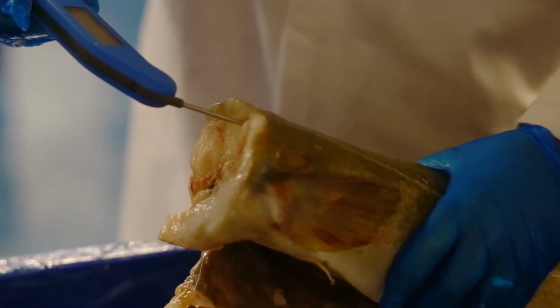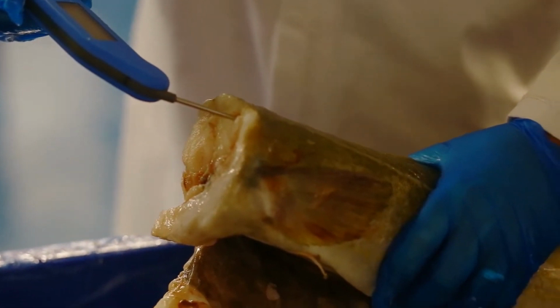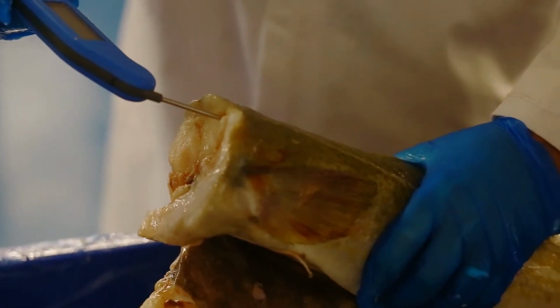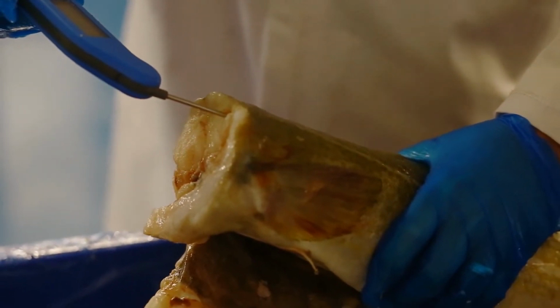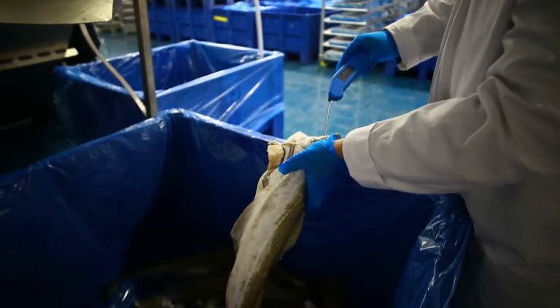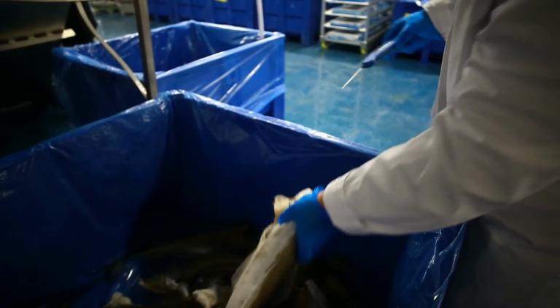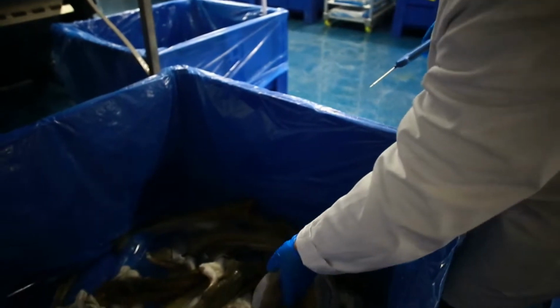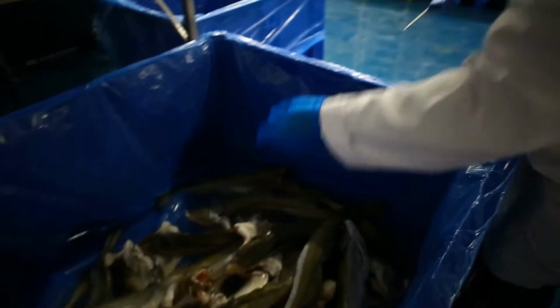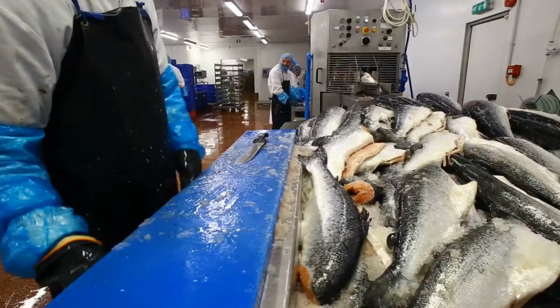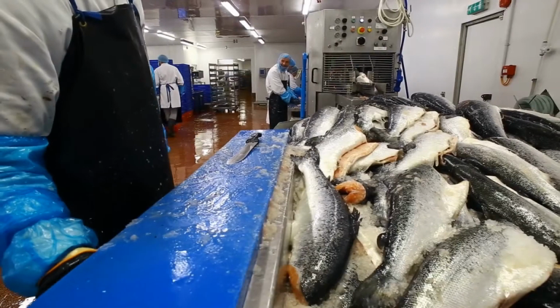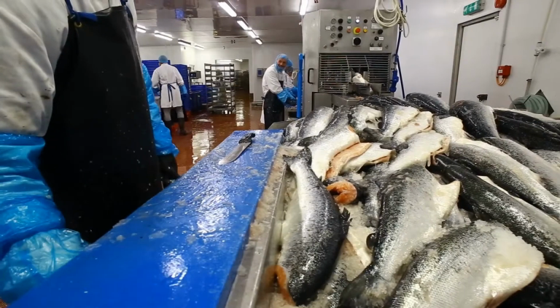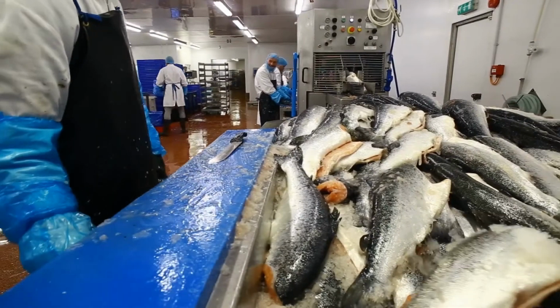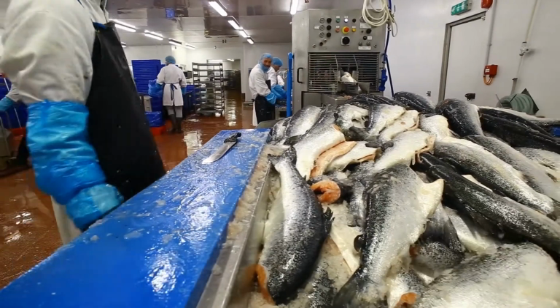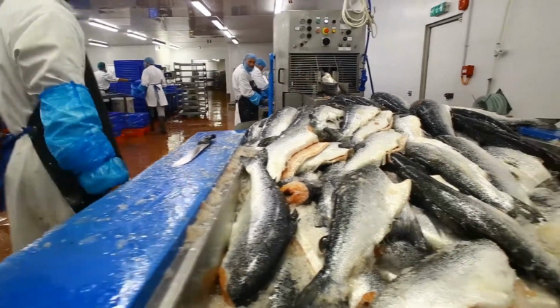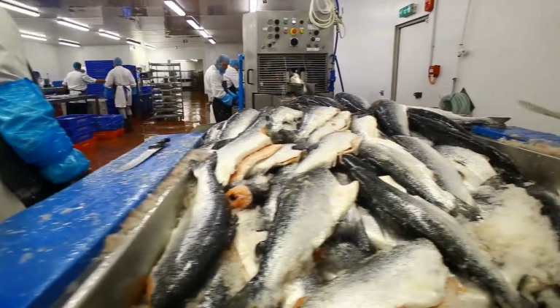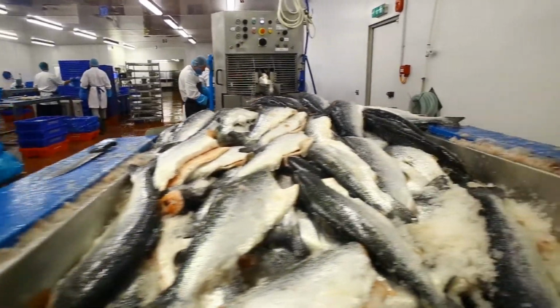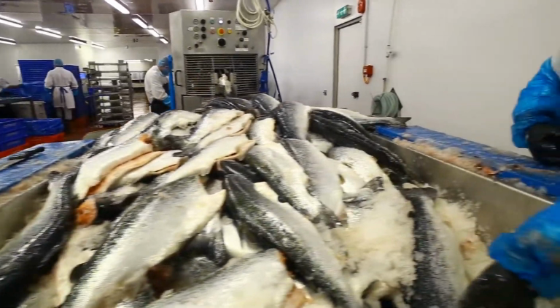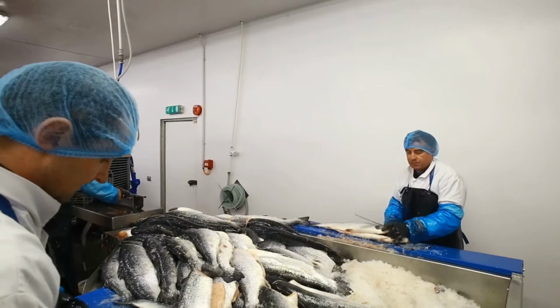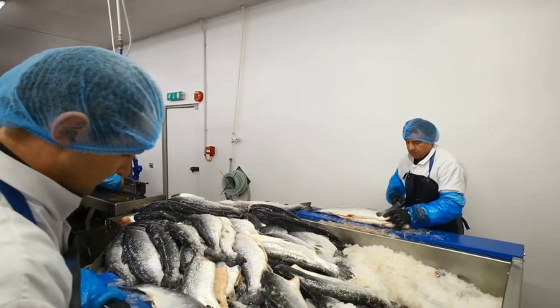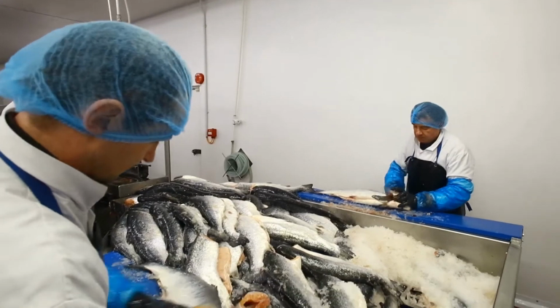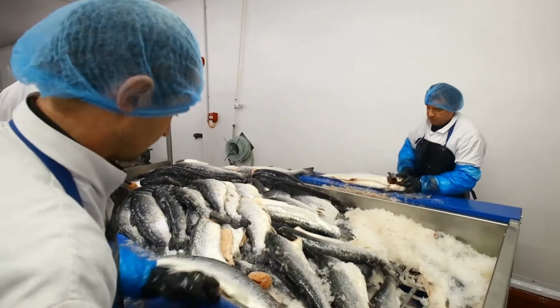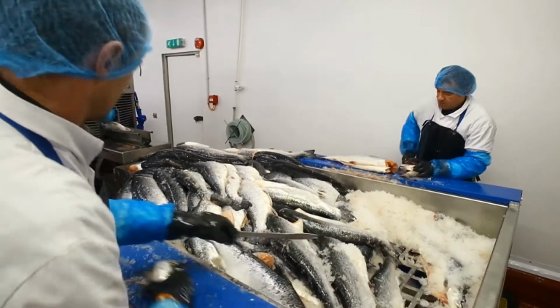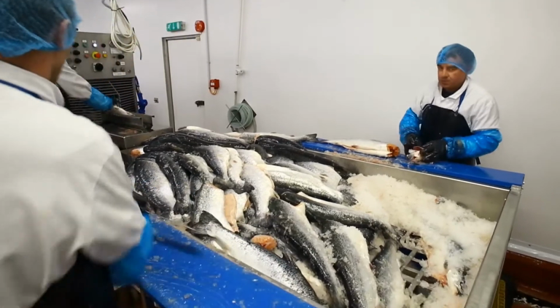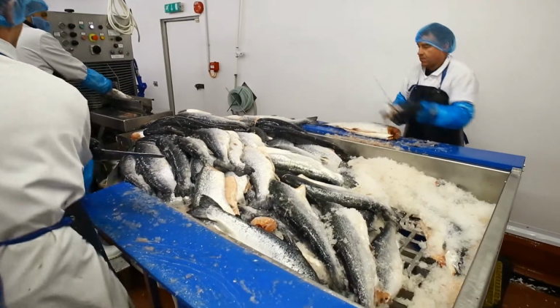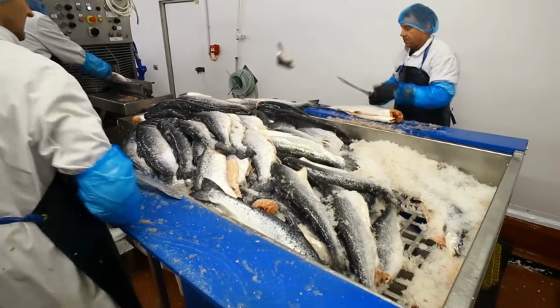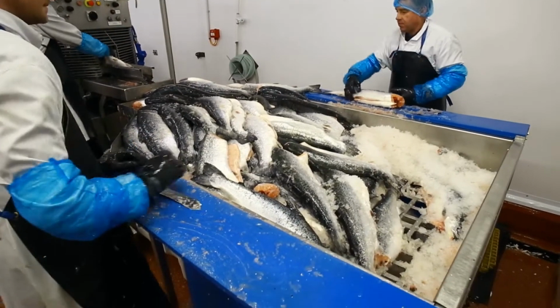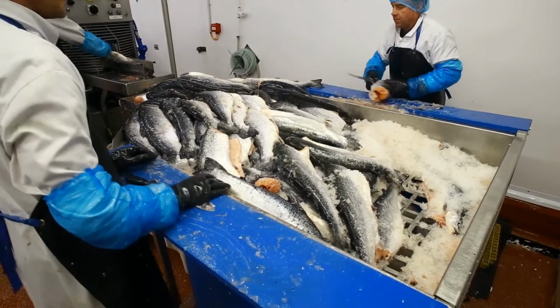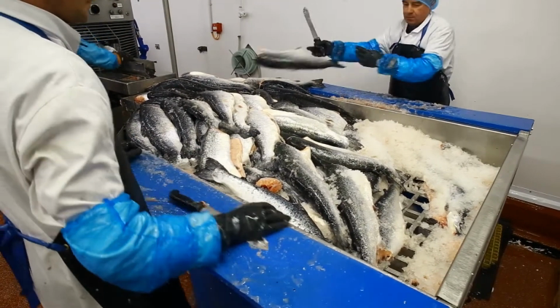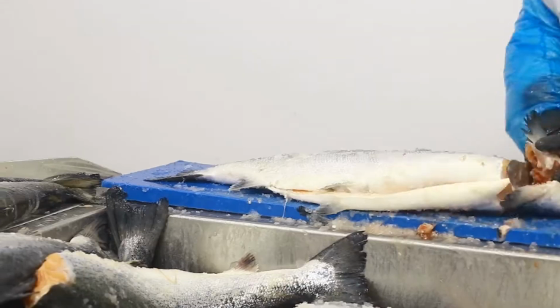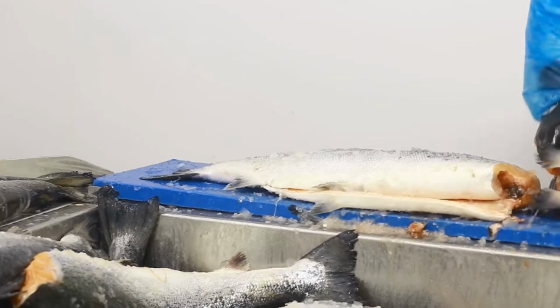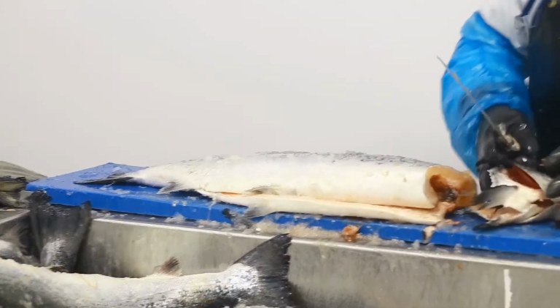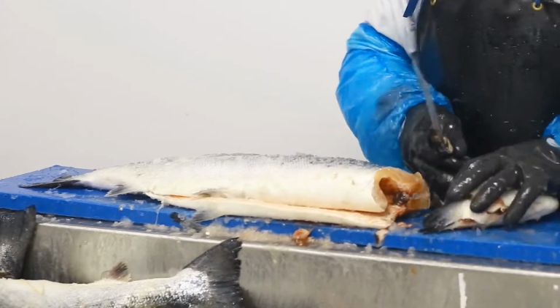The raw material then moves through the primary department to be prepared for packing. We have multiple lines running within this department. The salmon line, as the name suggests, is specifically for processing salmon.